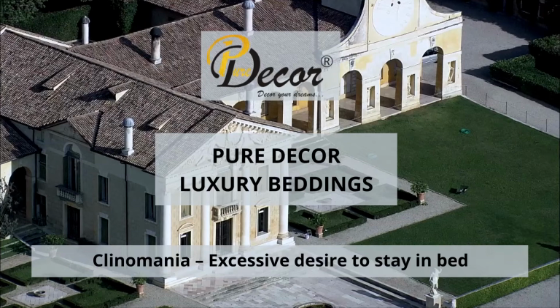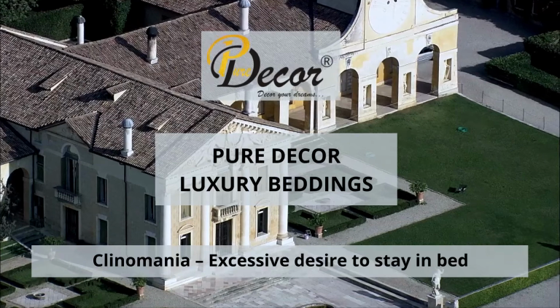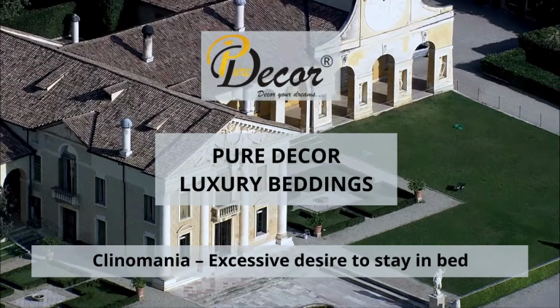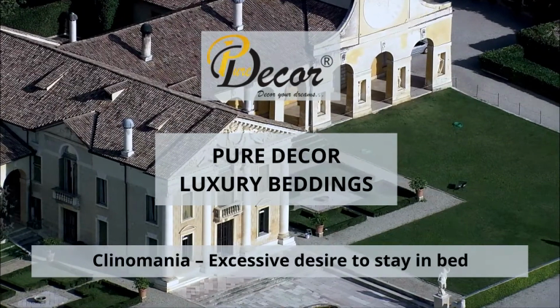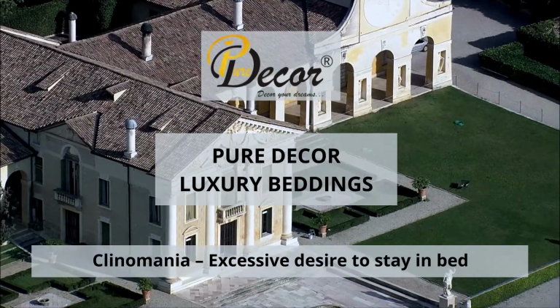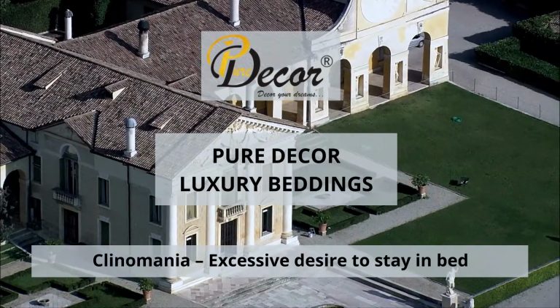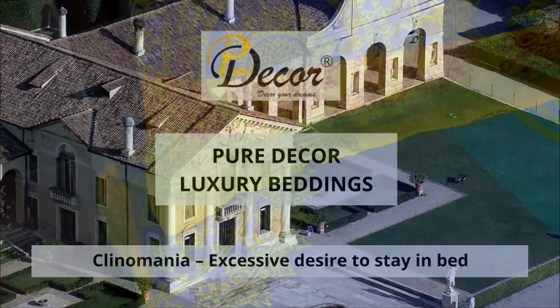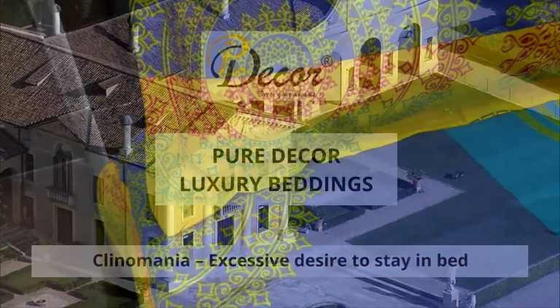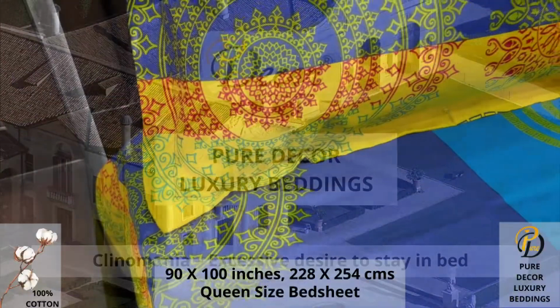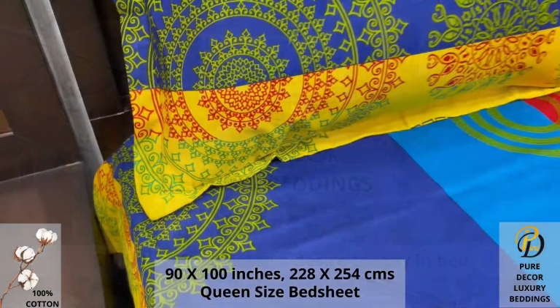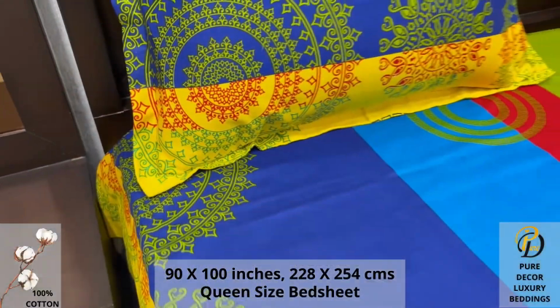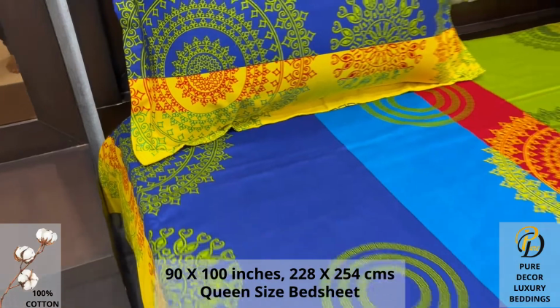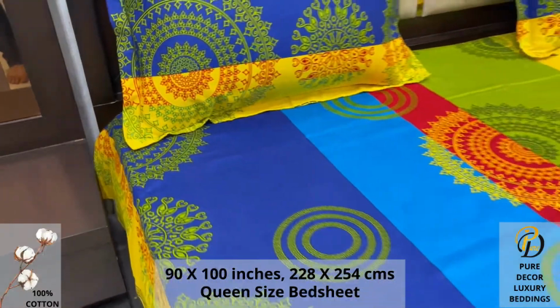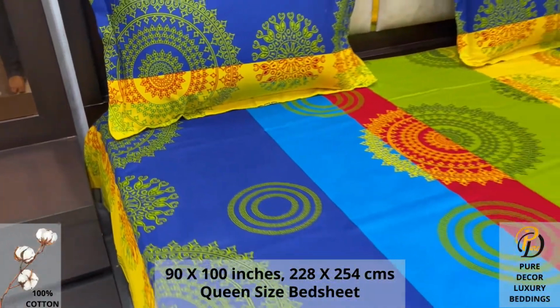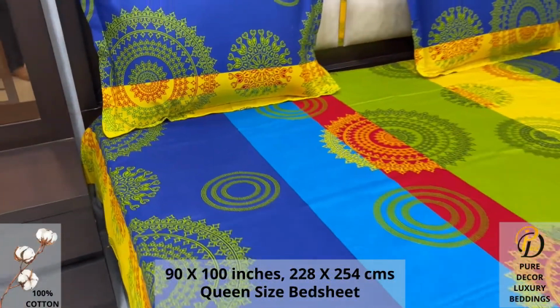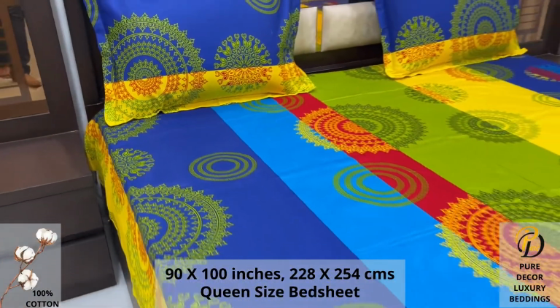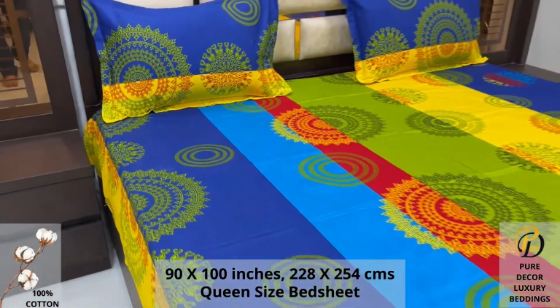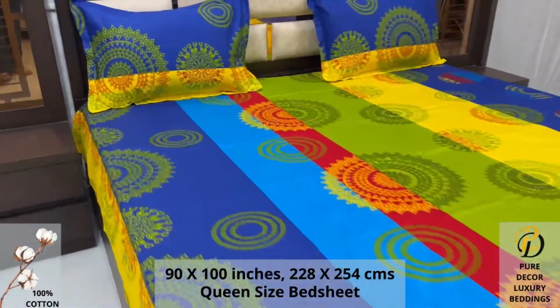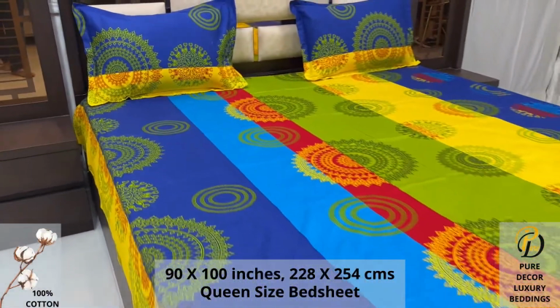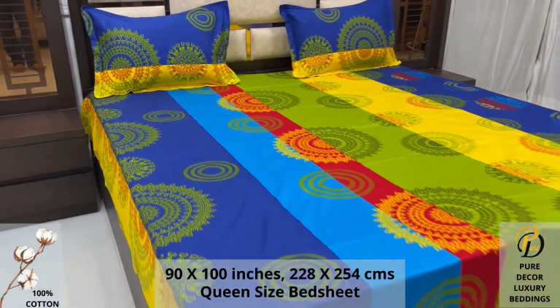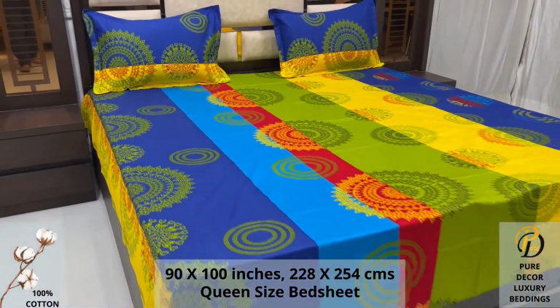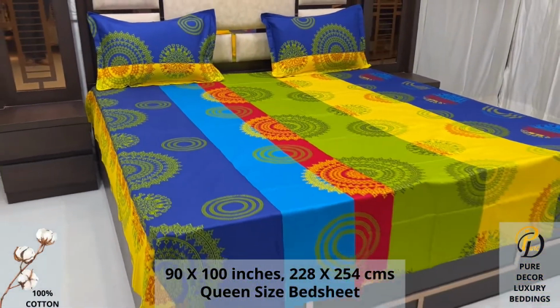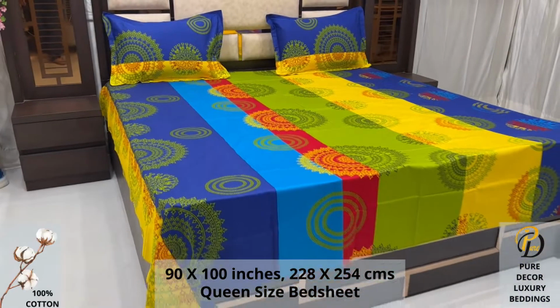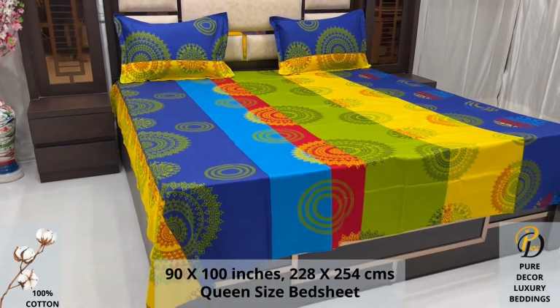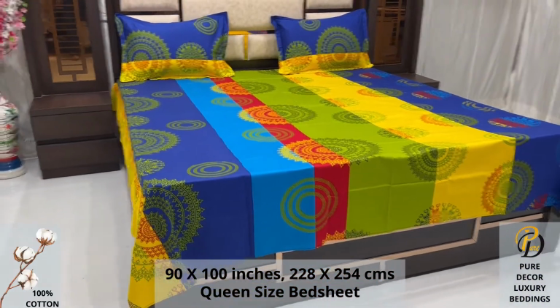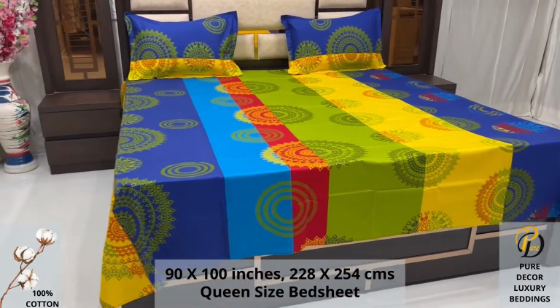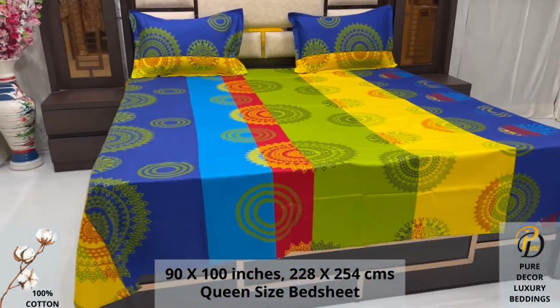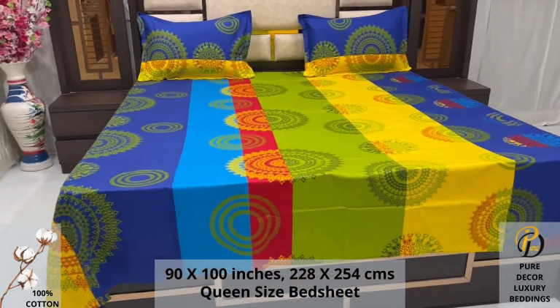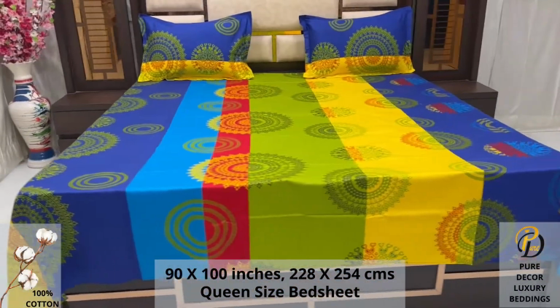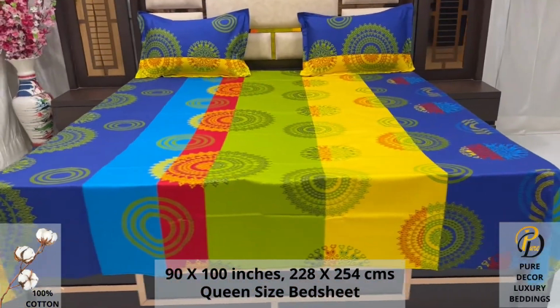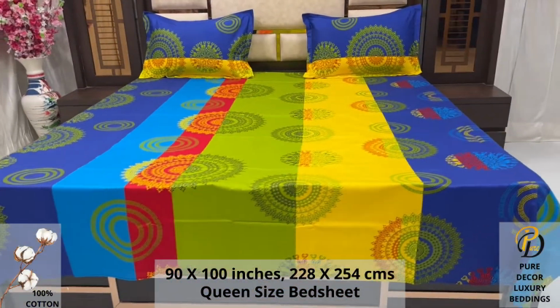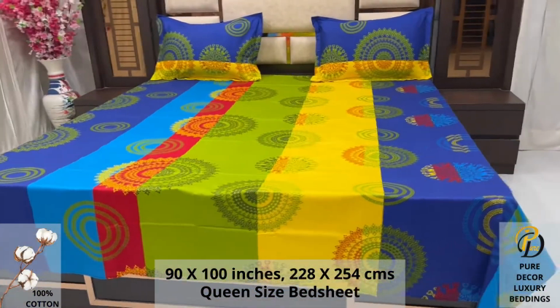Welcome to the world of Pure Decor bedding collections. A 100% pure cotton queen-size bed sheet, along with two pillow covers, tucks under the mattress of your bed easily and comfortably. High thread count and super fine finish makes it a perfect choice for your bed.